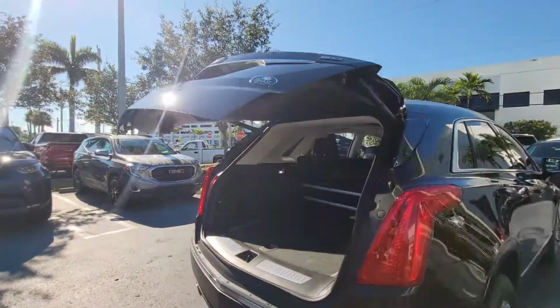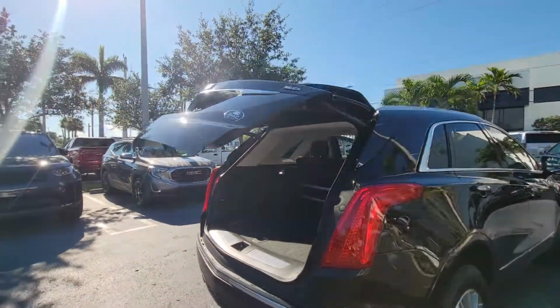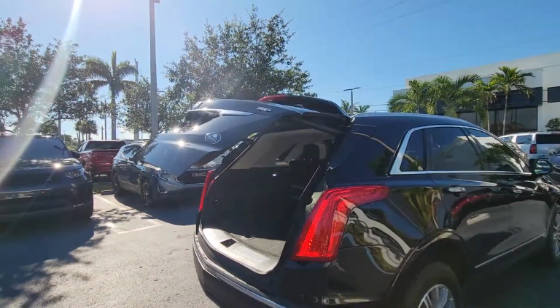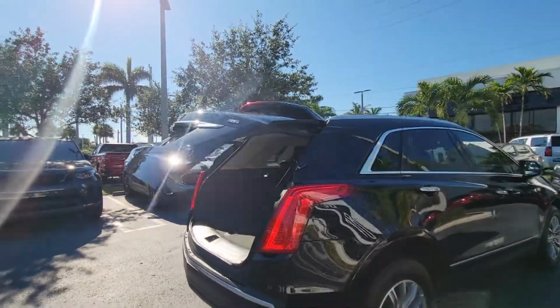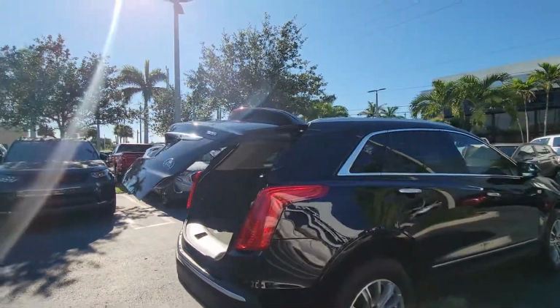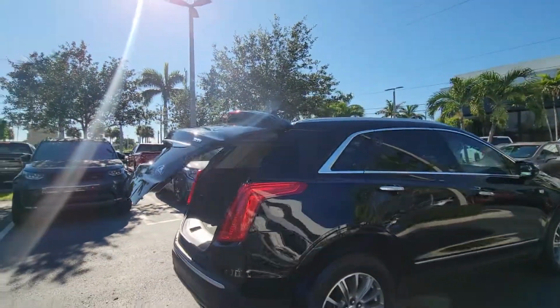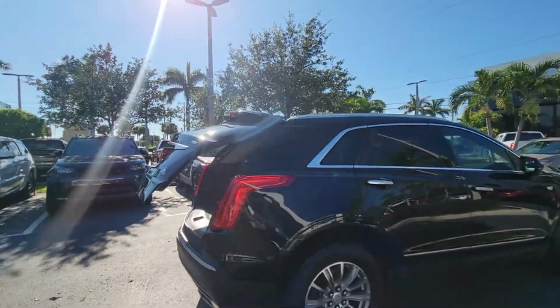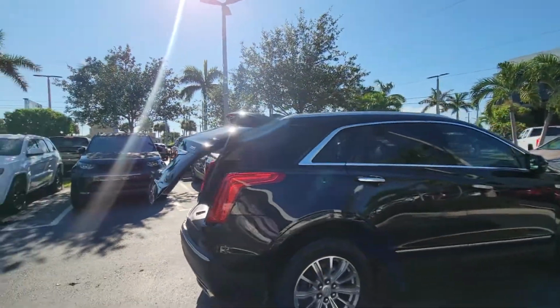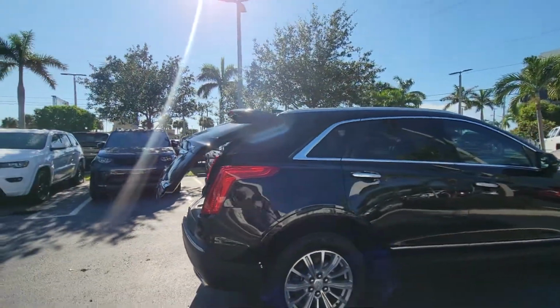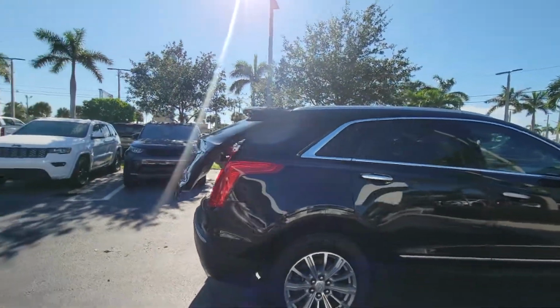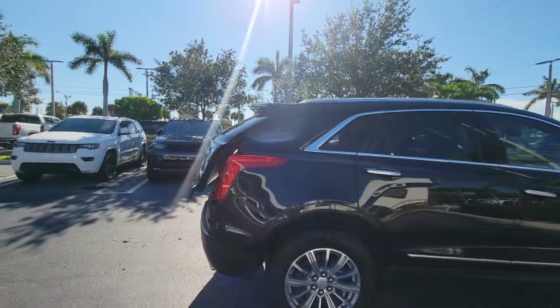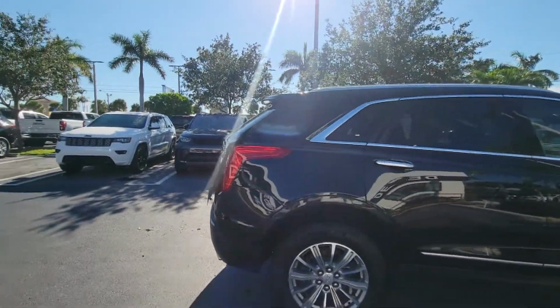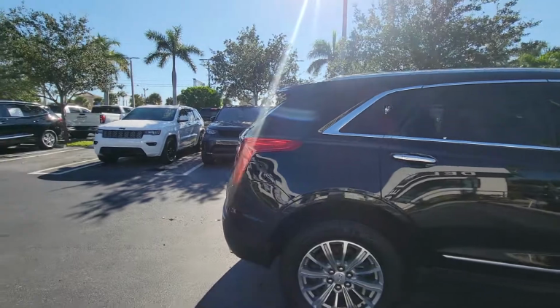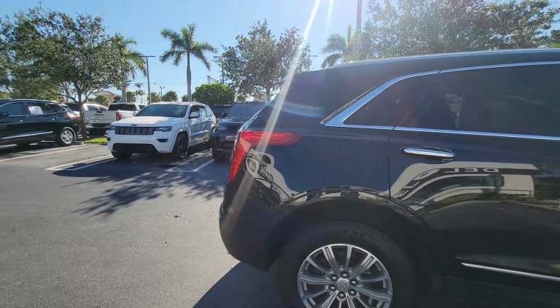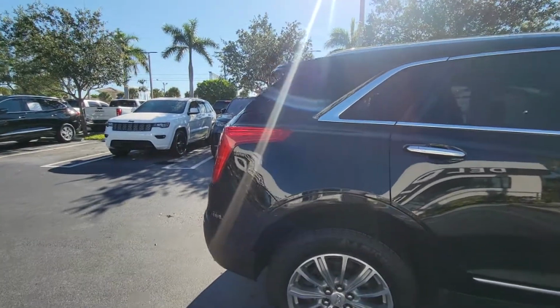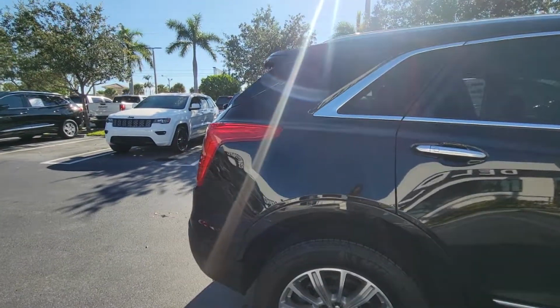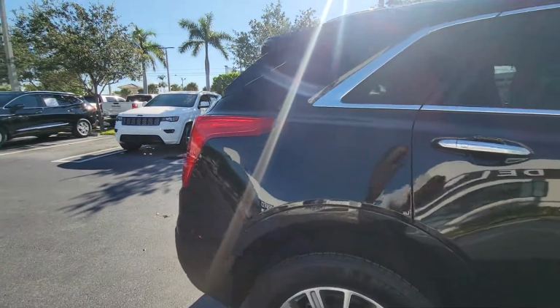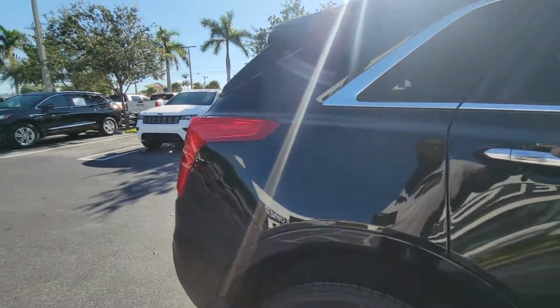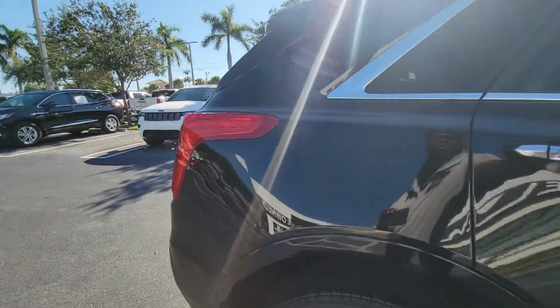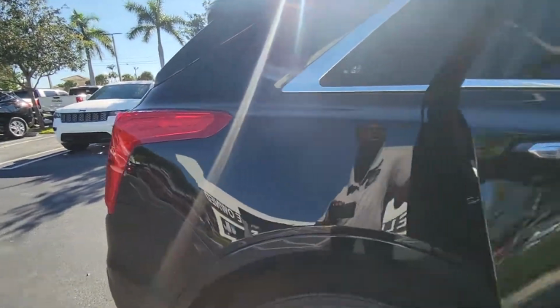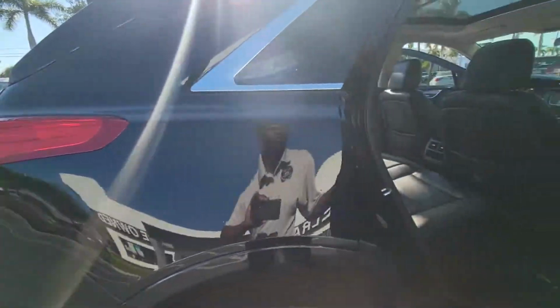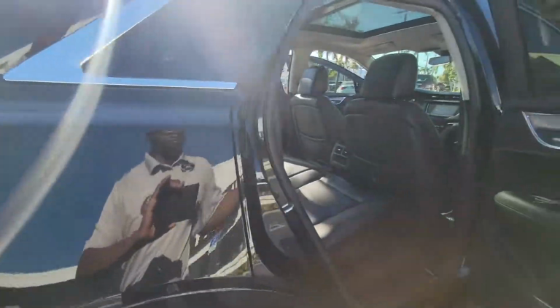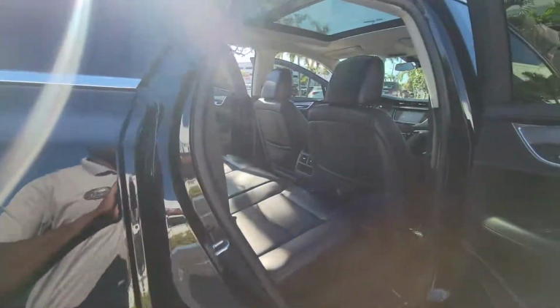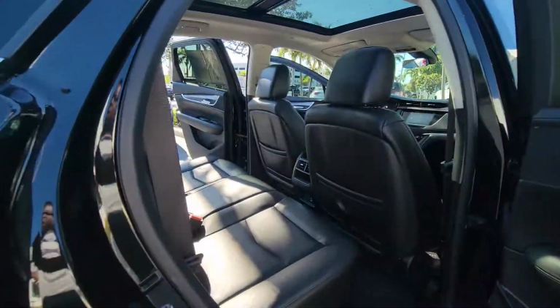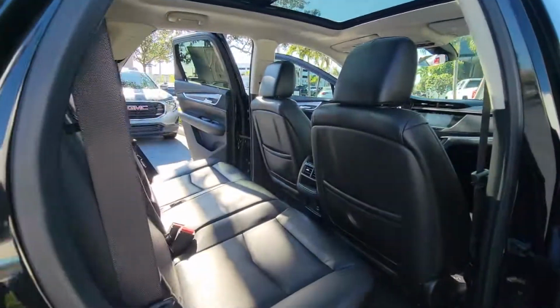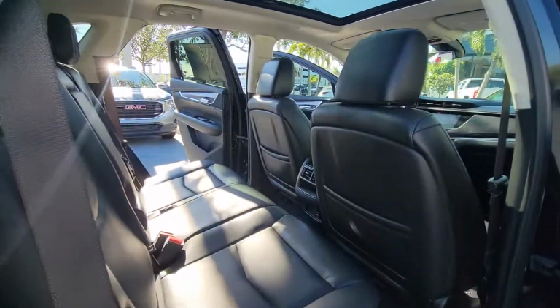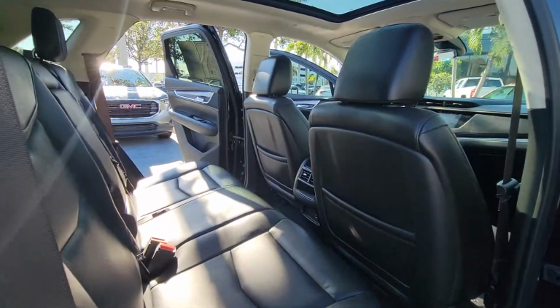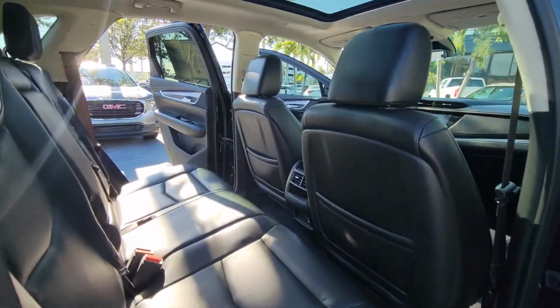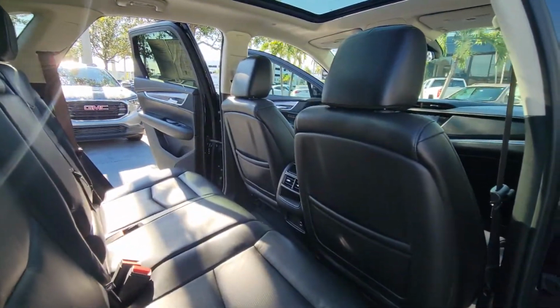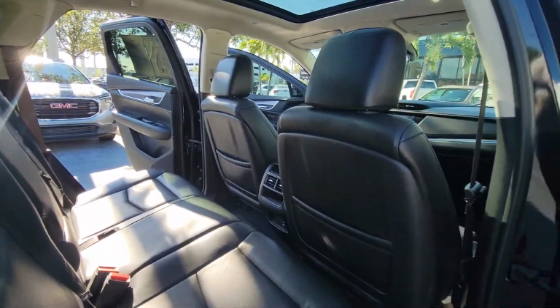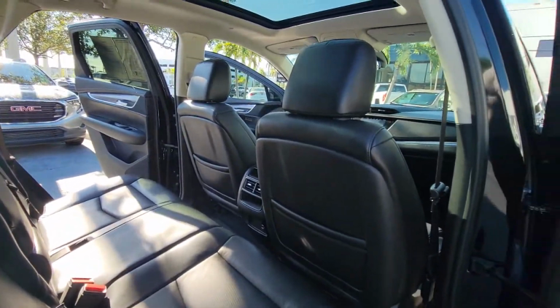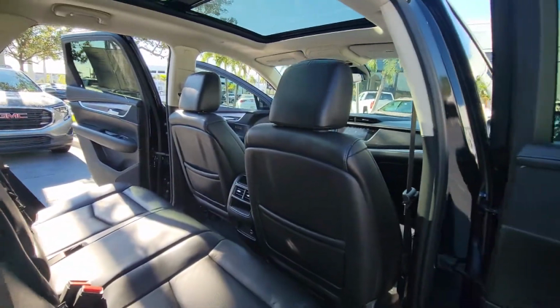You can reach us here at 561-278-3217, my extension is 2640. My name is Leon Timothy and I'm calling you from Delray Buick GMC.